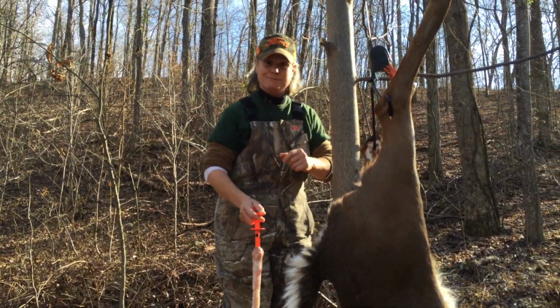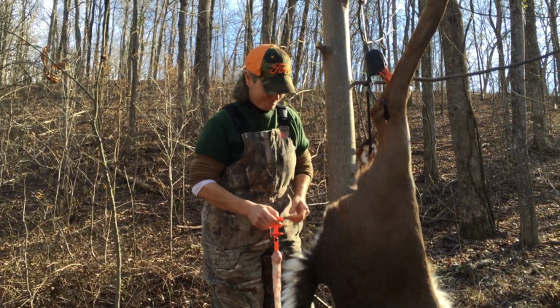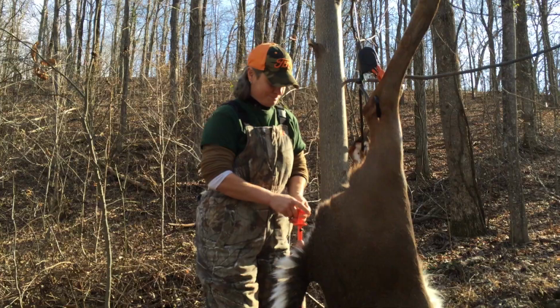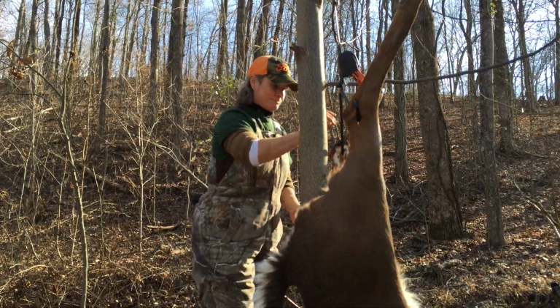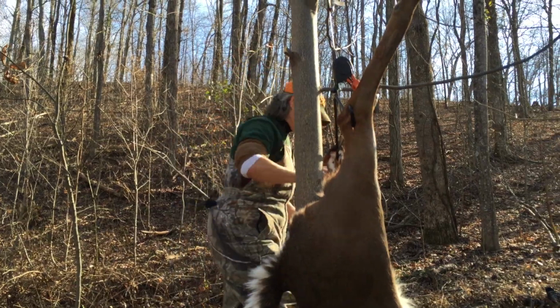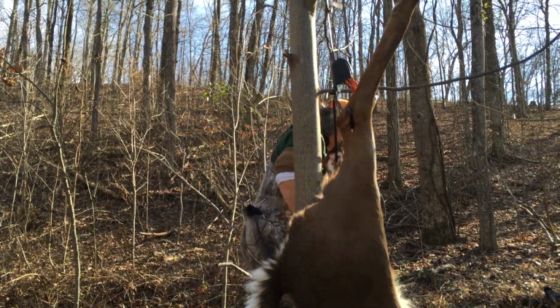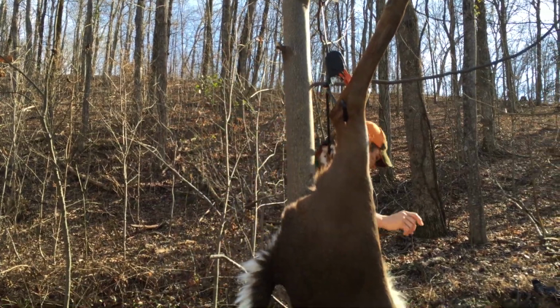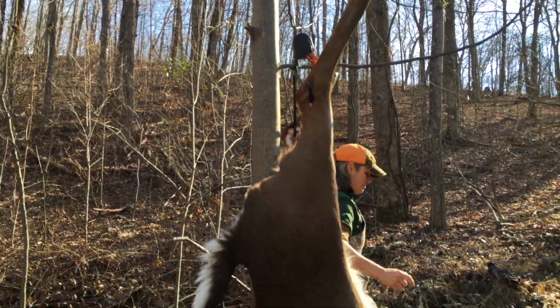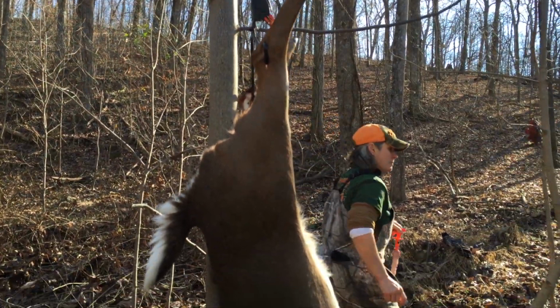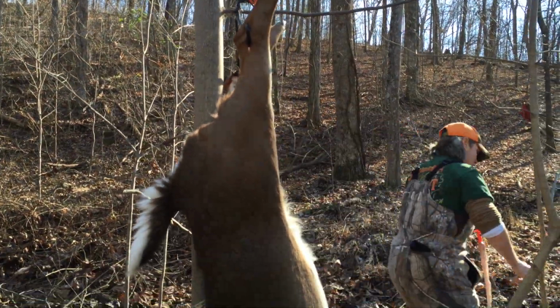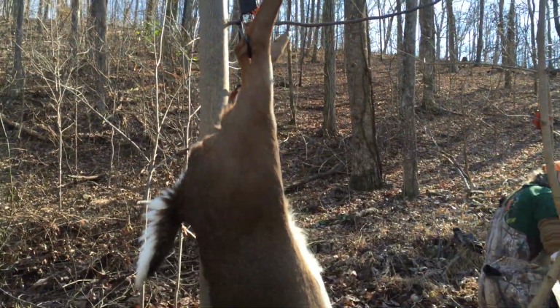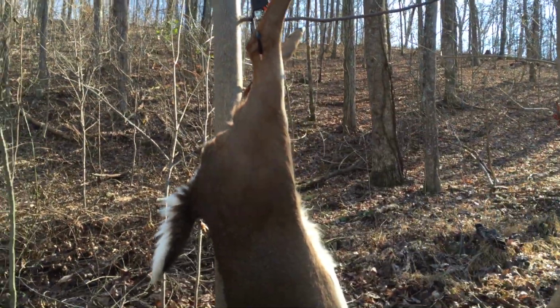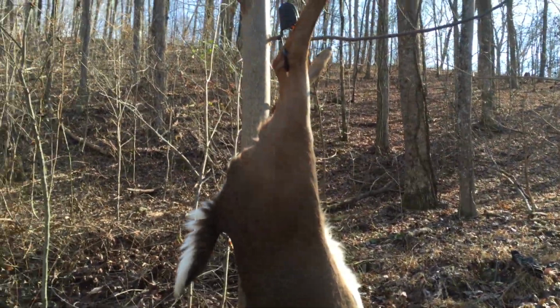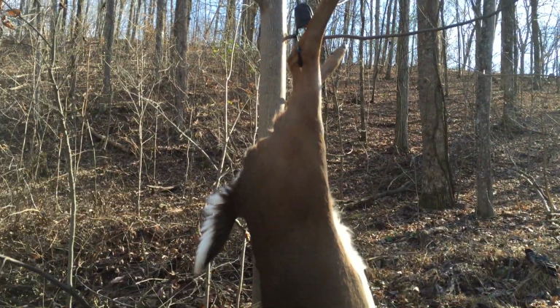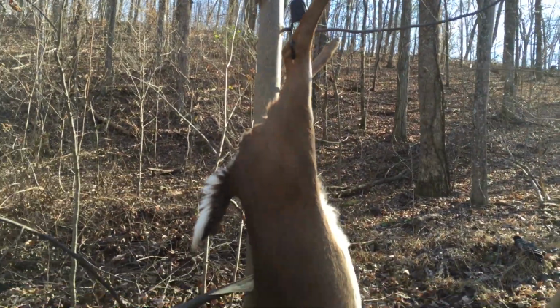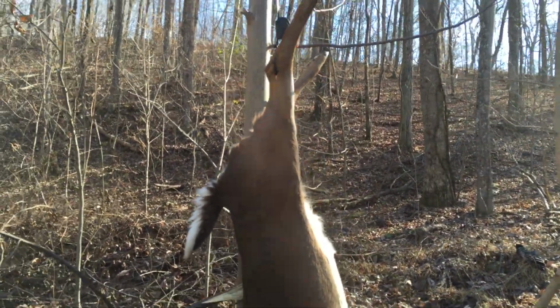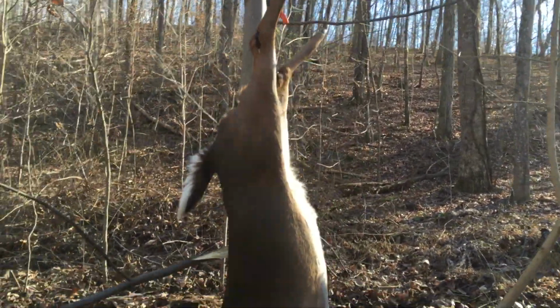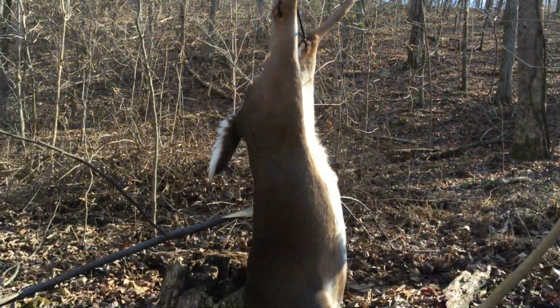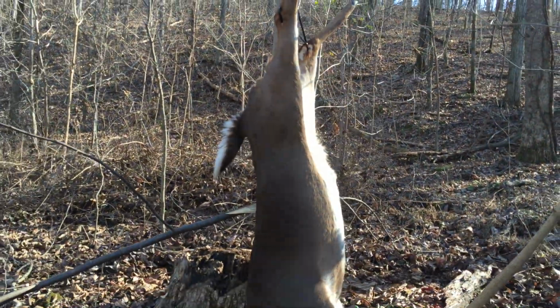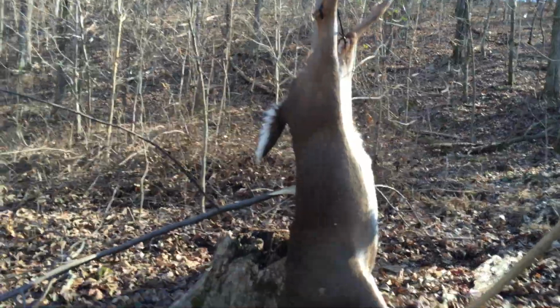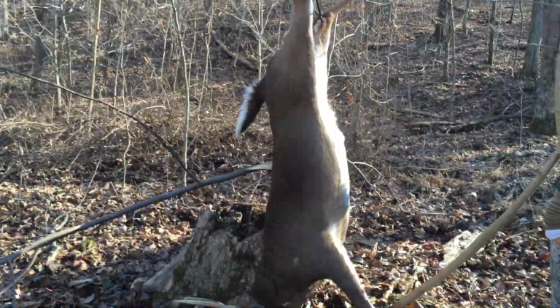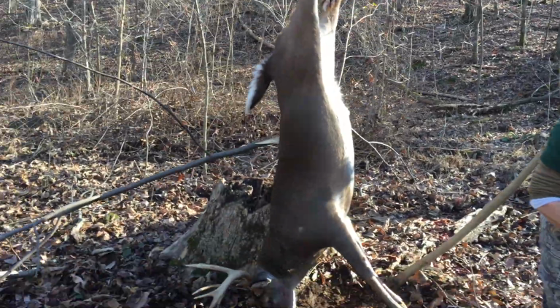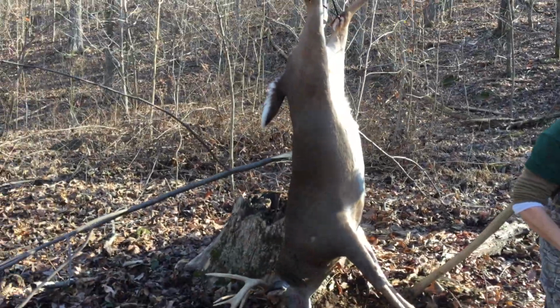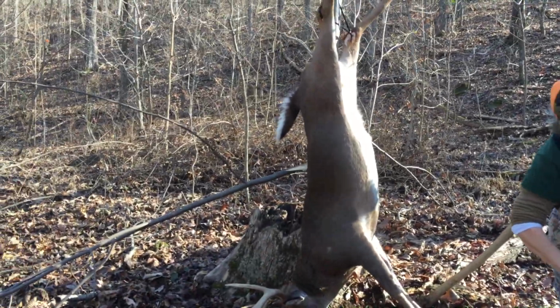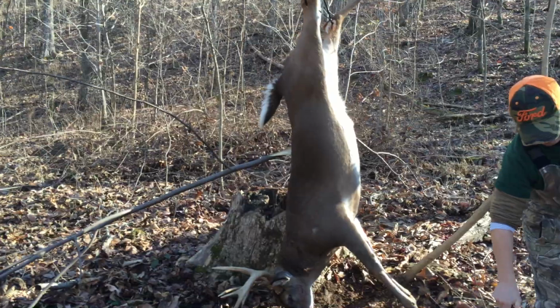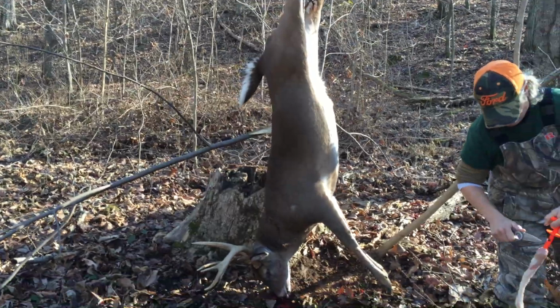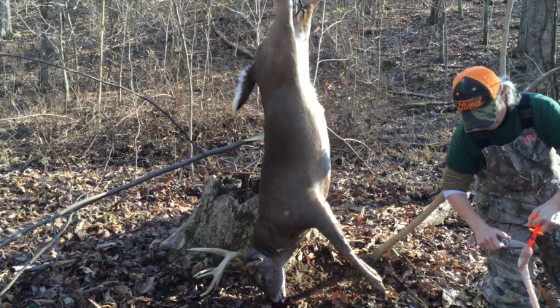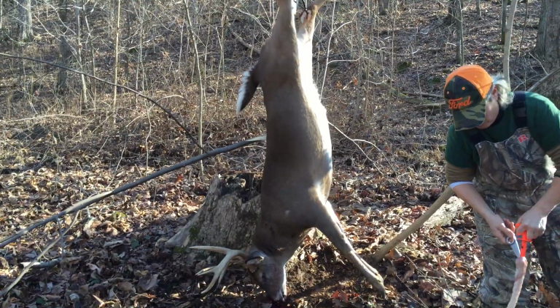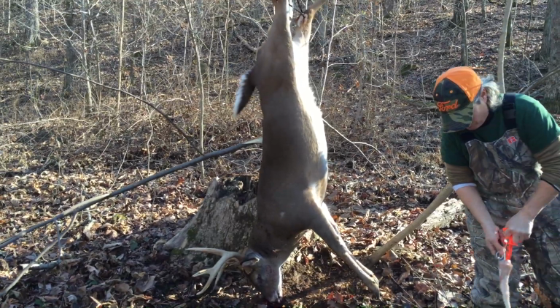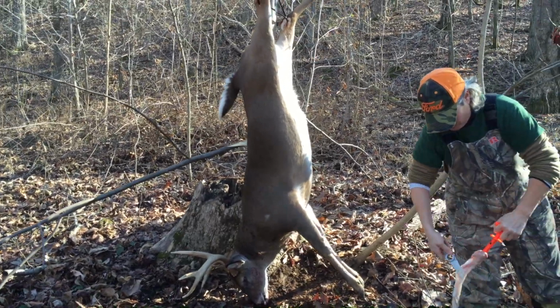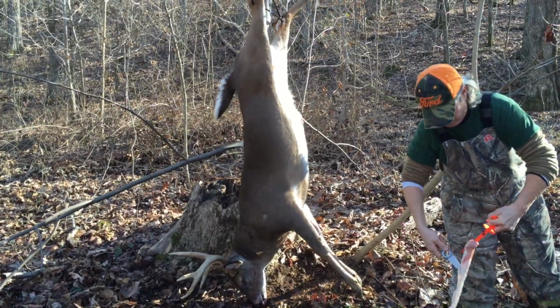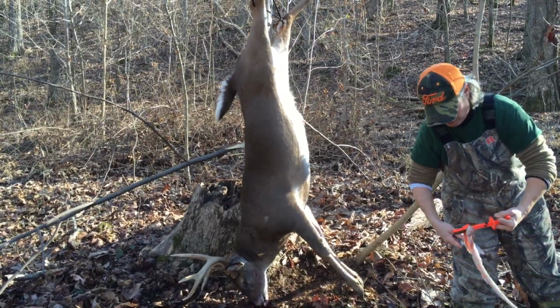See ya. Two Chicks That Hunt — we're going to be right back with the third installment, and Shell's going to gut this bad boy while he's hanging up there. We'll be back in a minute.